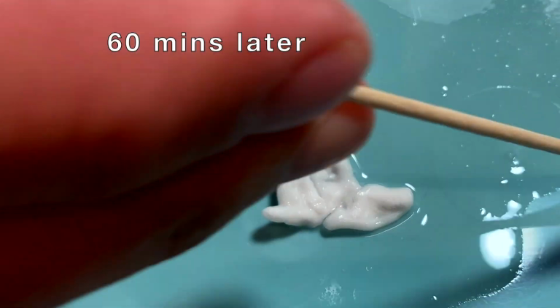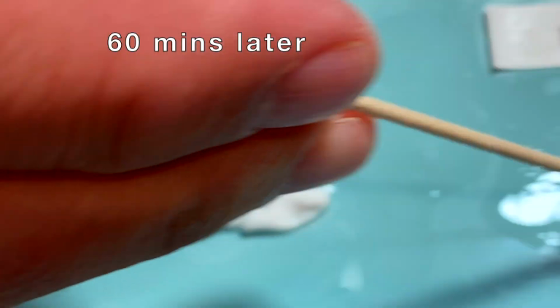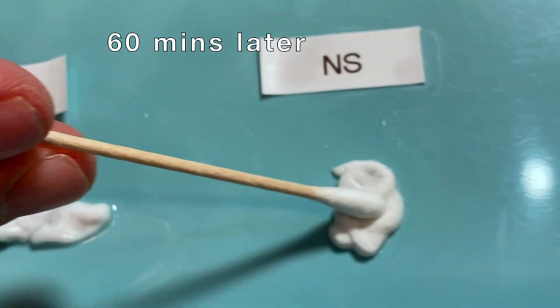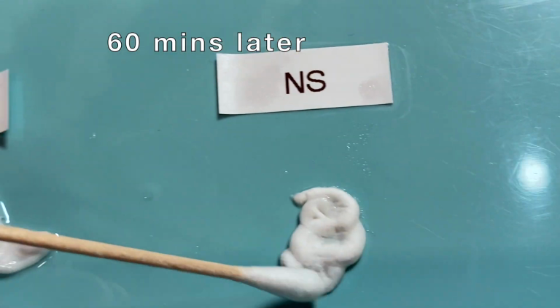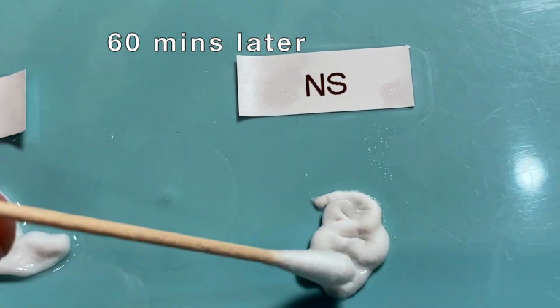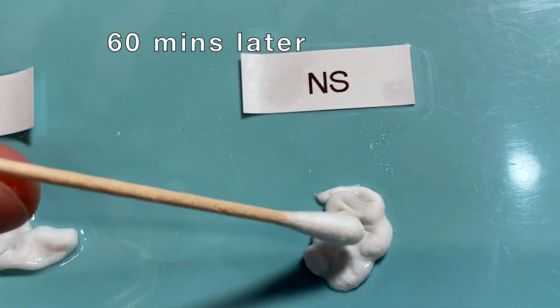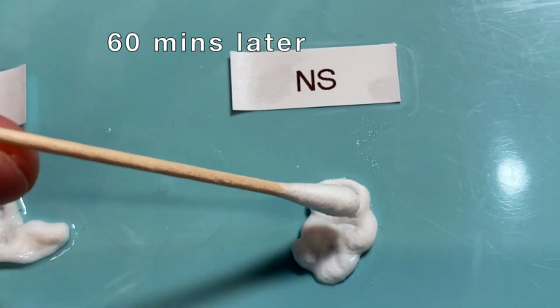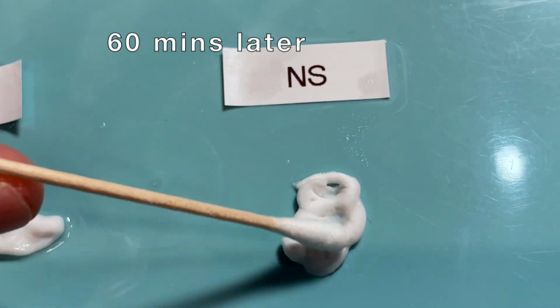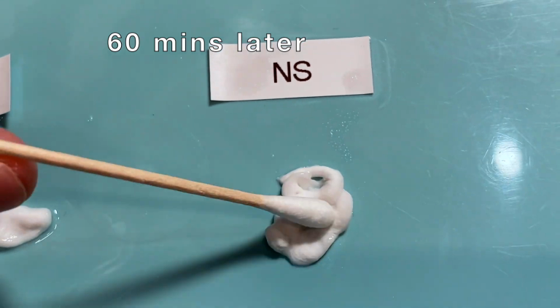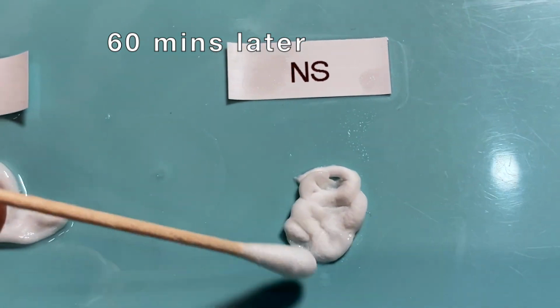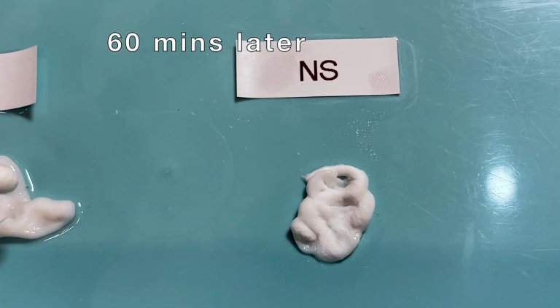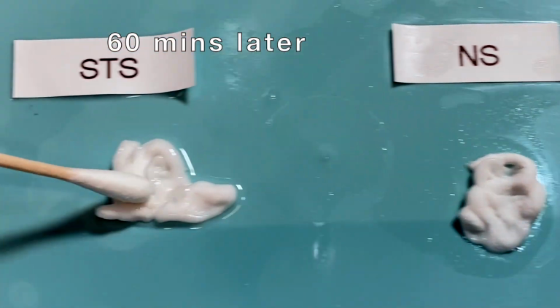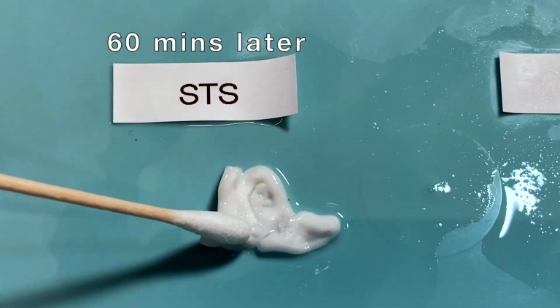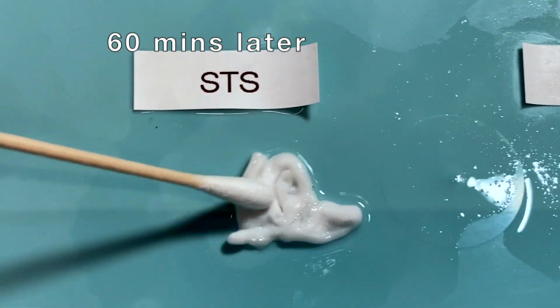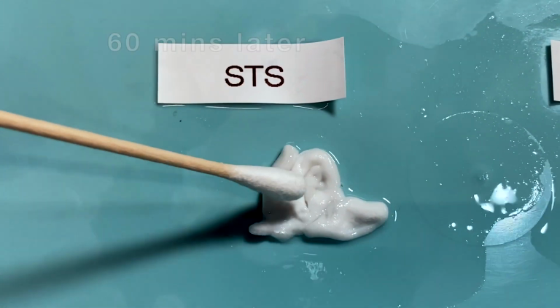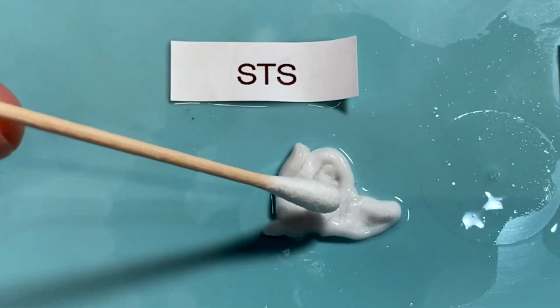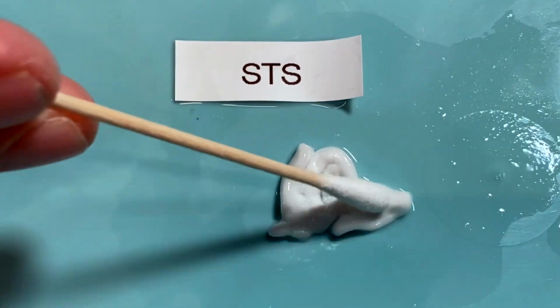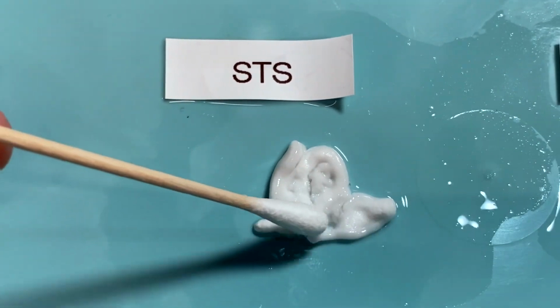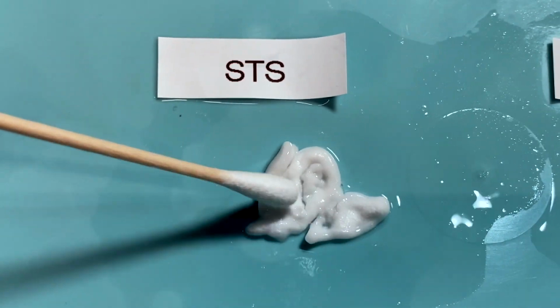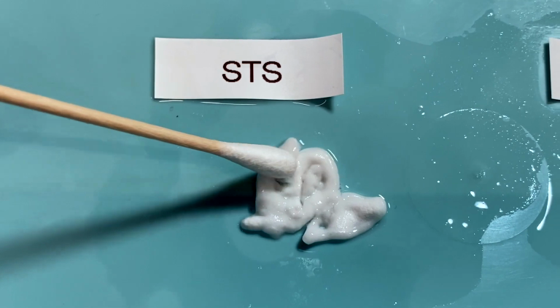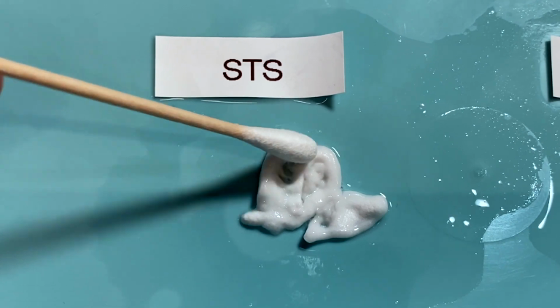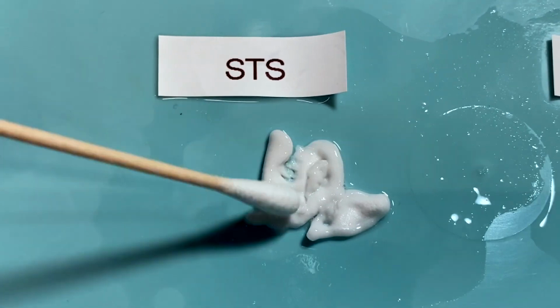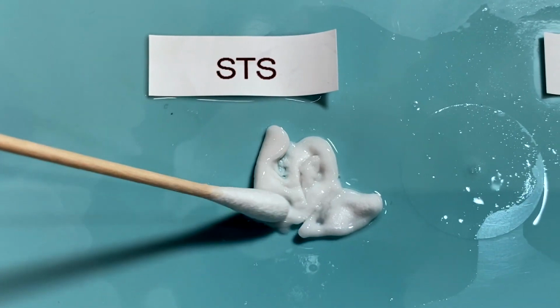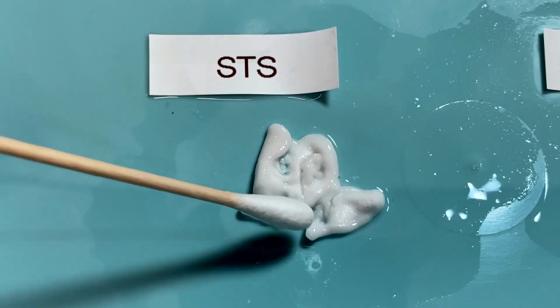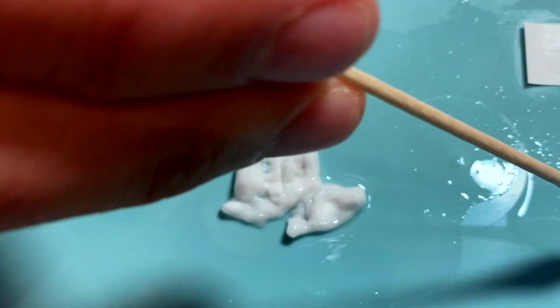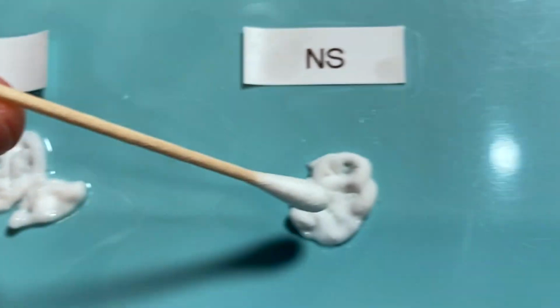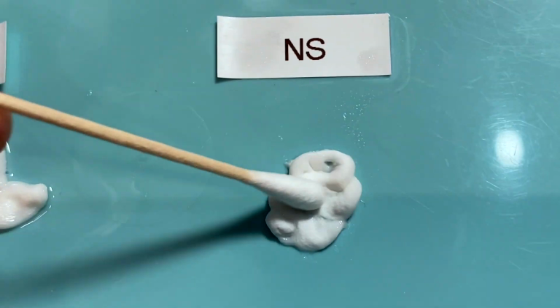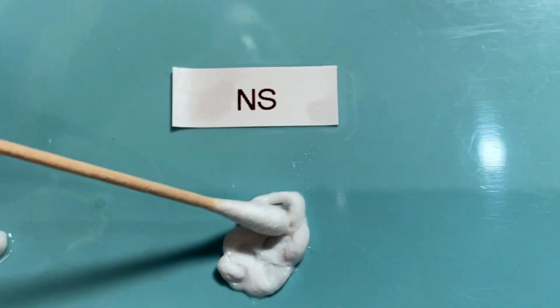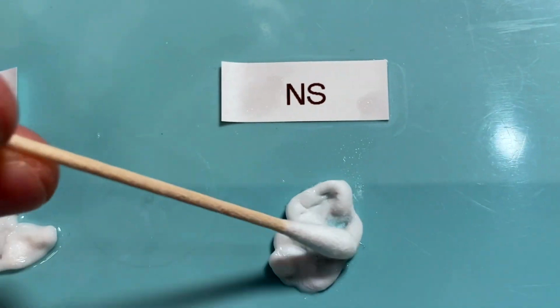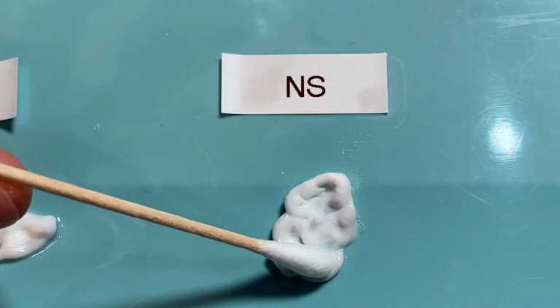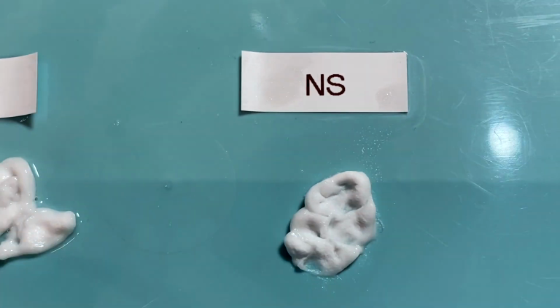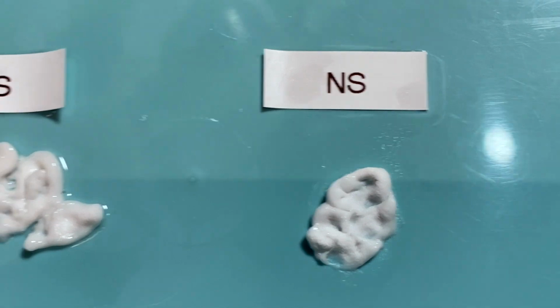In conclusion to my experiment, I found that STS did not dissolve the Radiesse very well, and it's more of a dispersal agent. It is nowhere close to what hyaluronidase is to a hyaluronic acid filler.